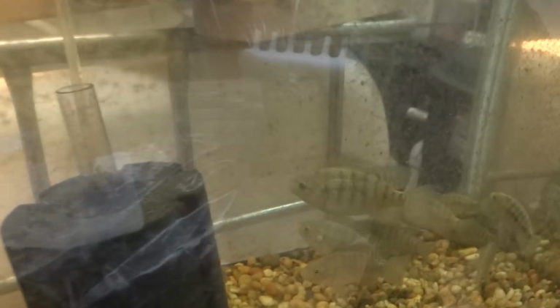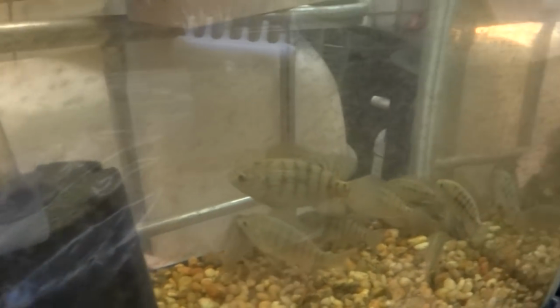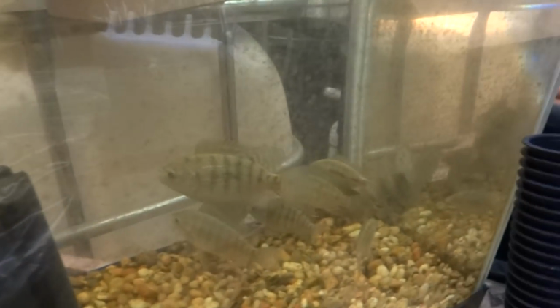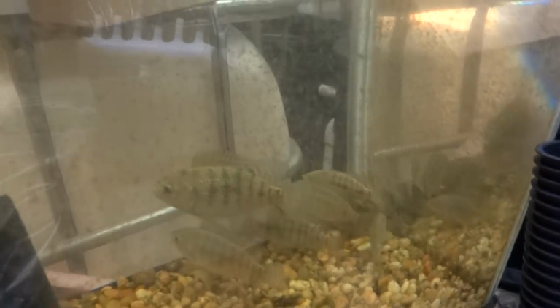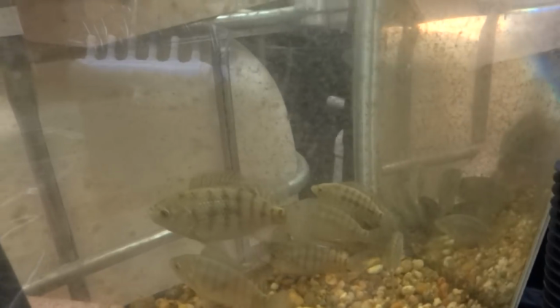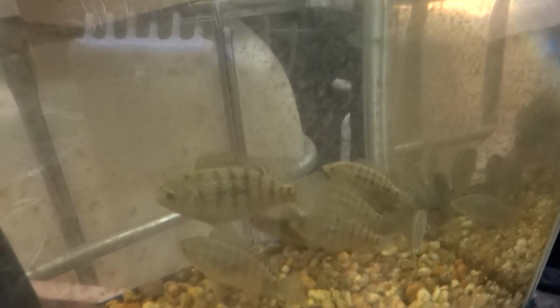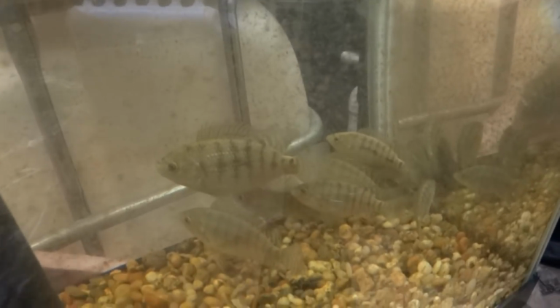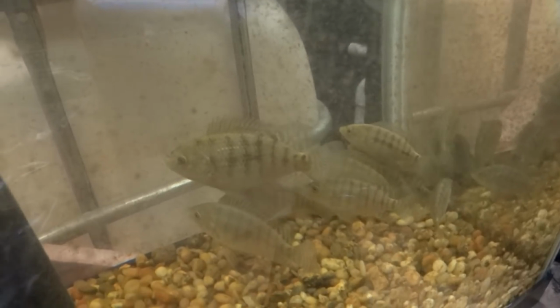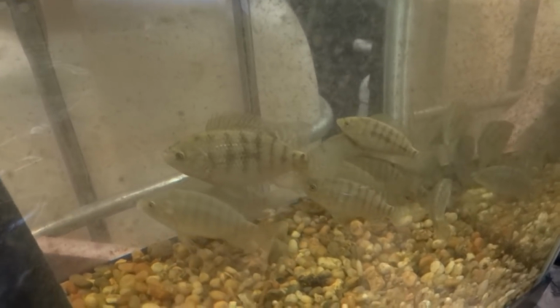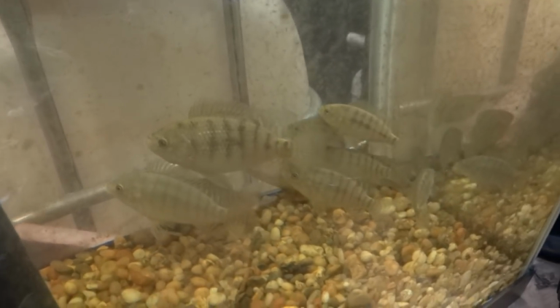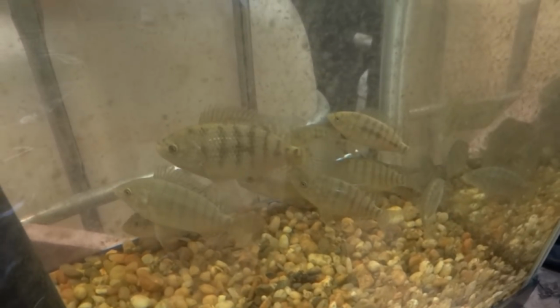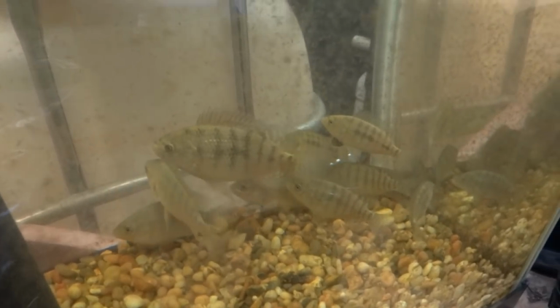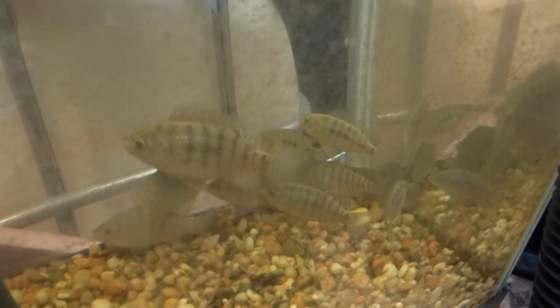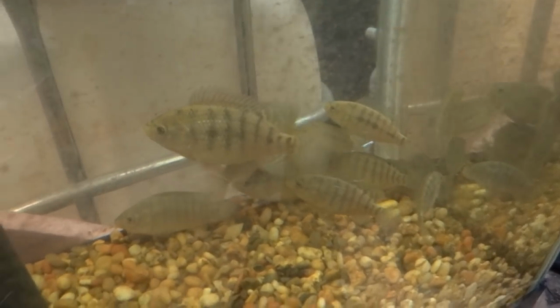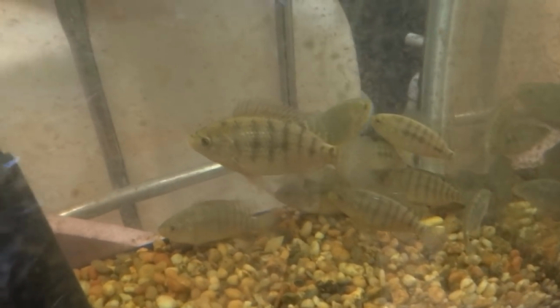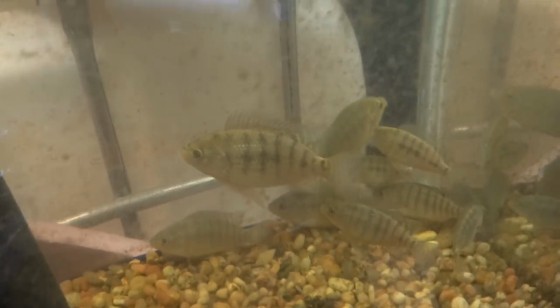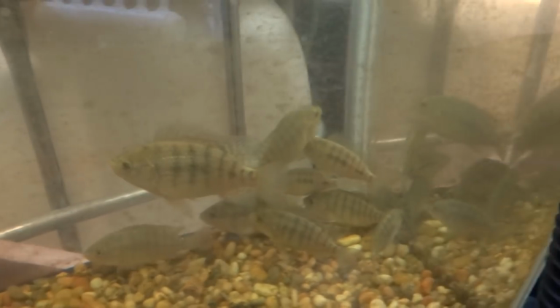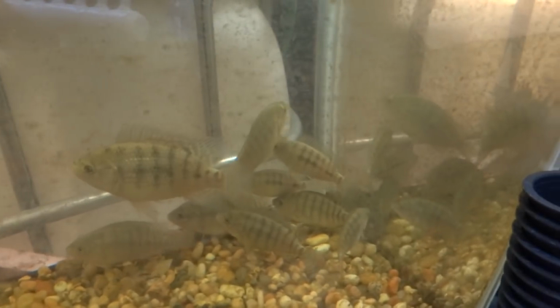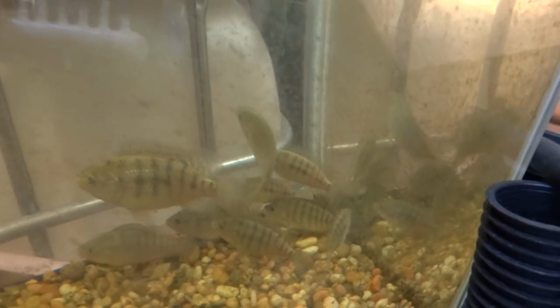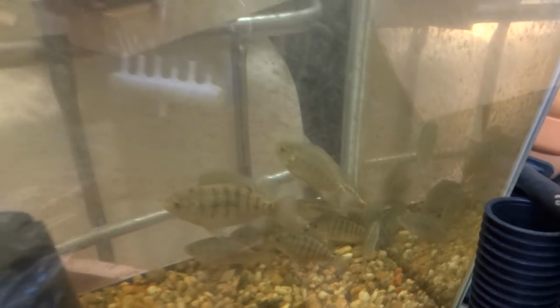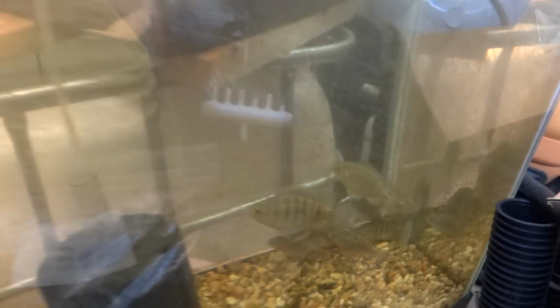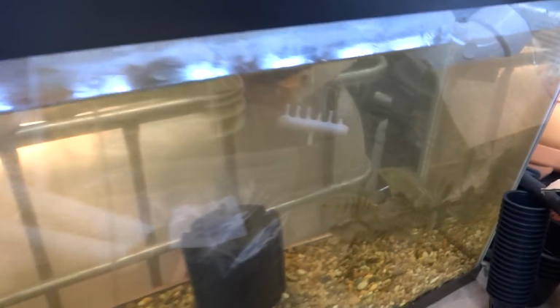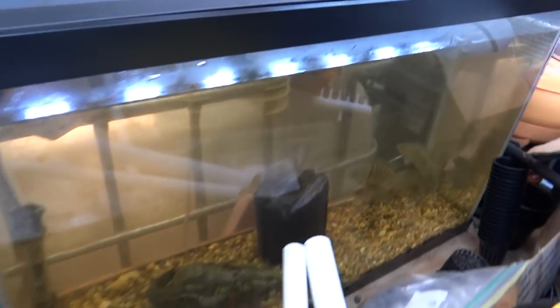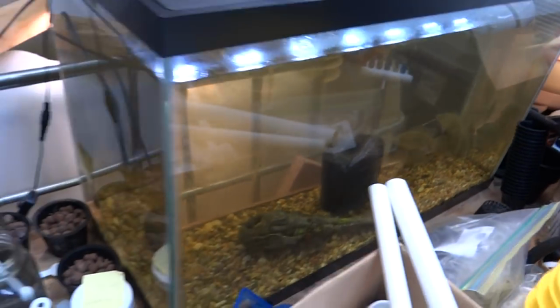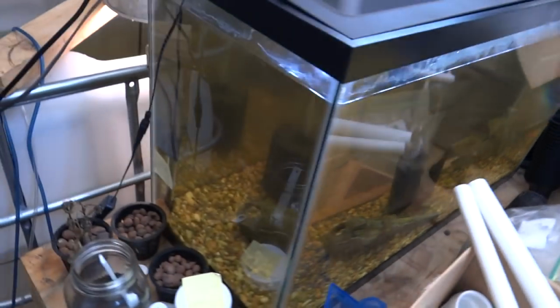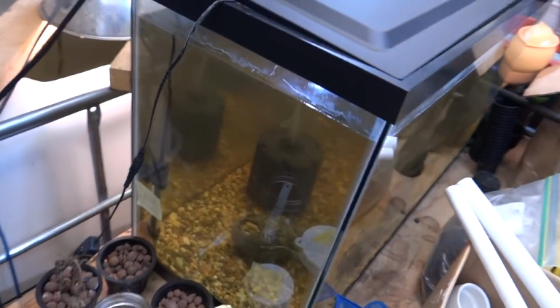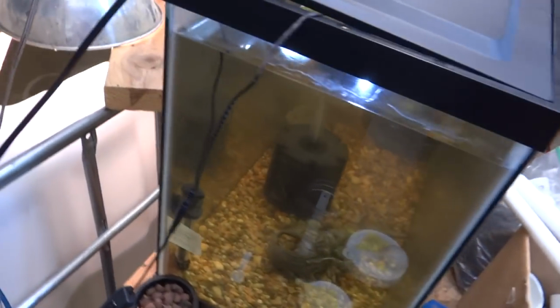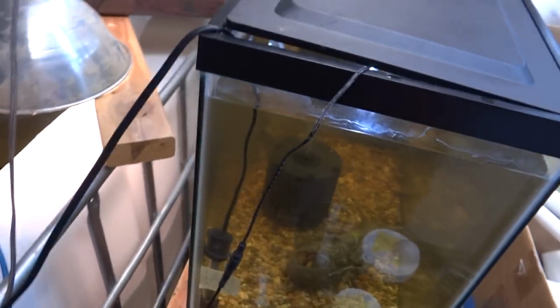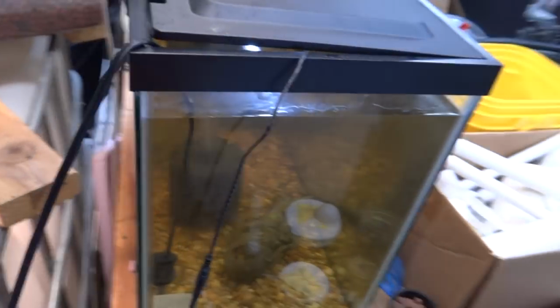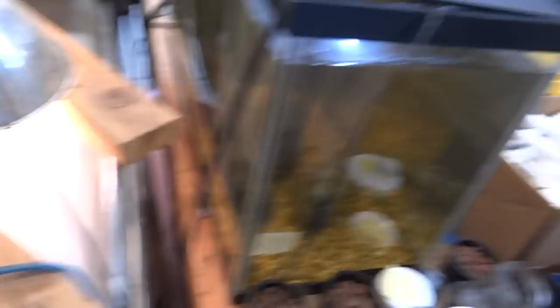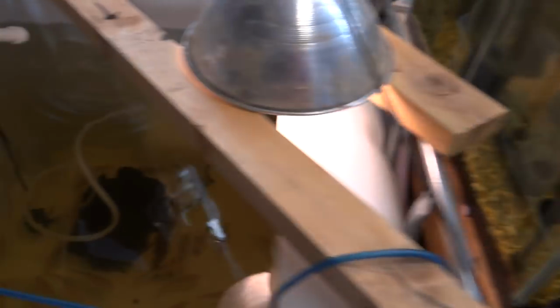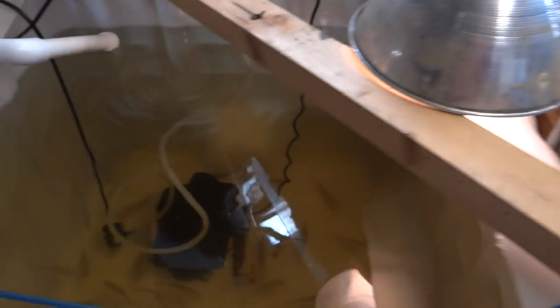These are the guys over in the small tank. There's one big one in there, but generally speaking I just keep them separate — those are fish that missed filters or whatever.